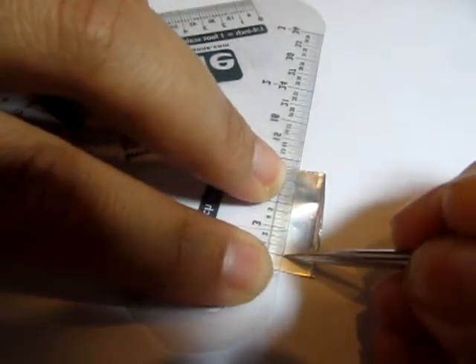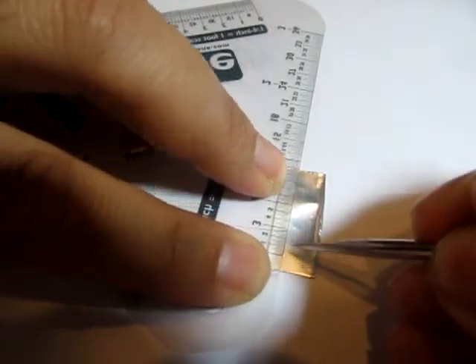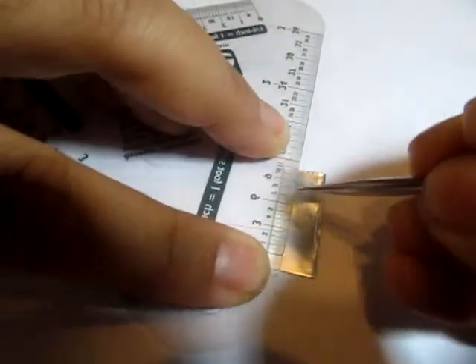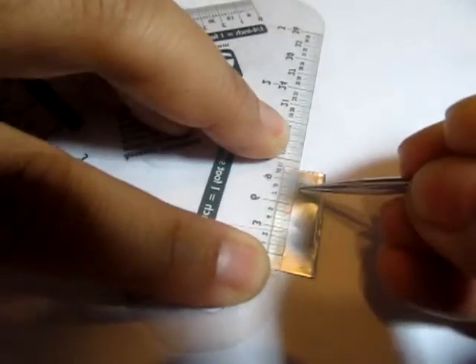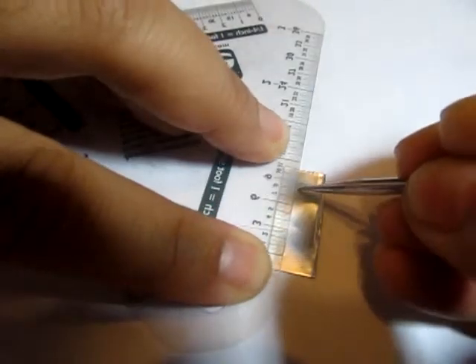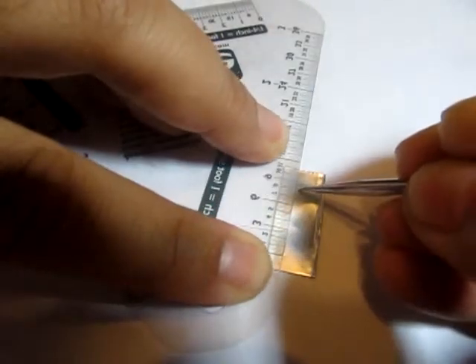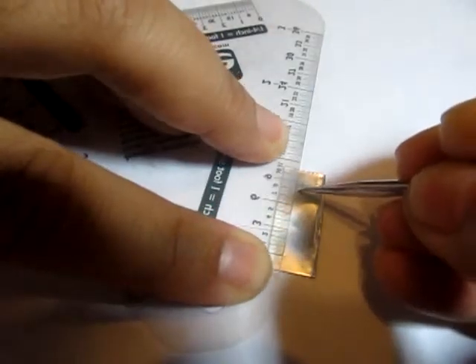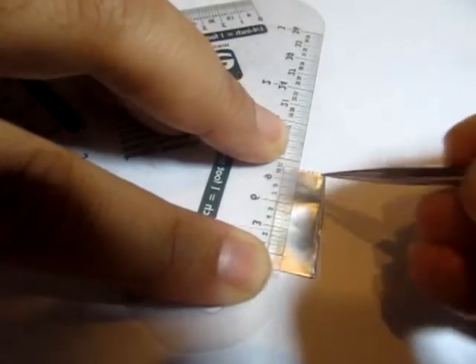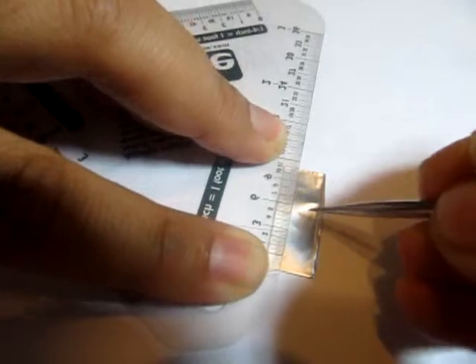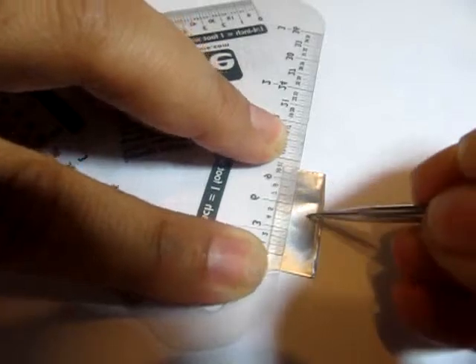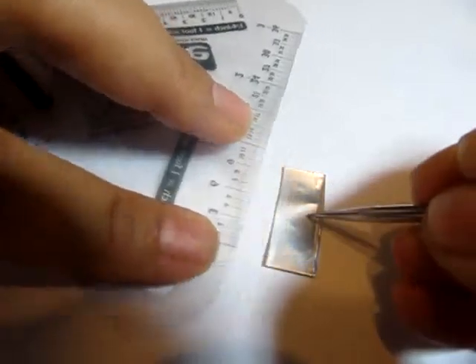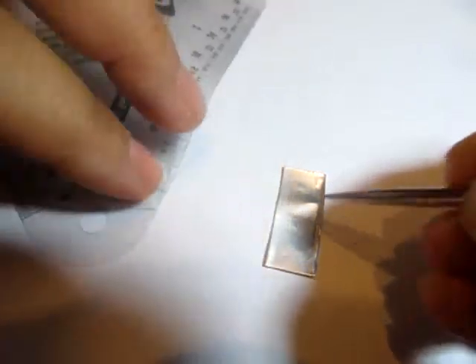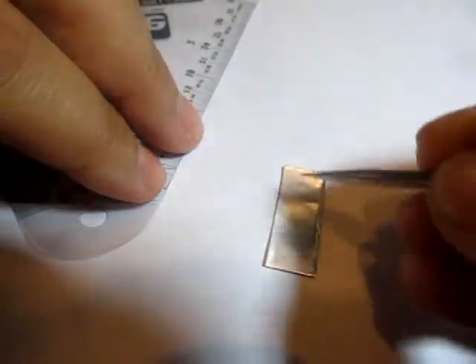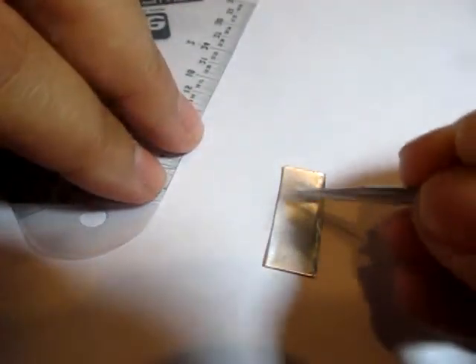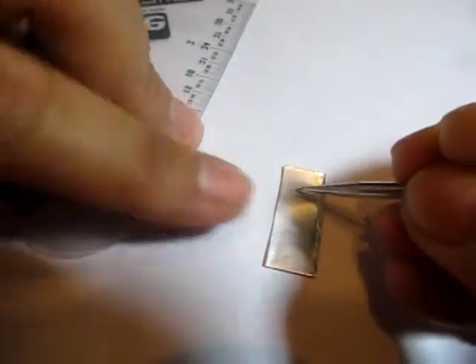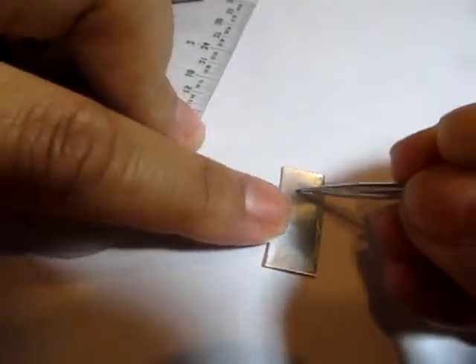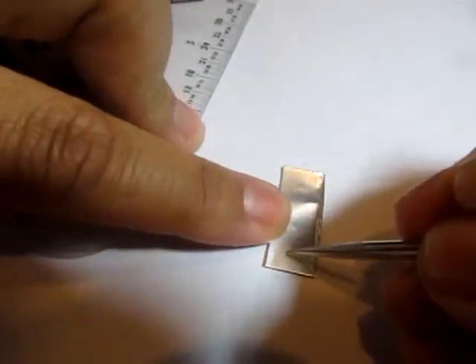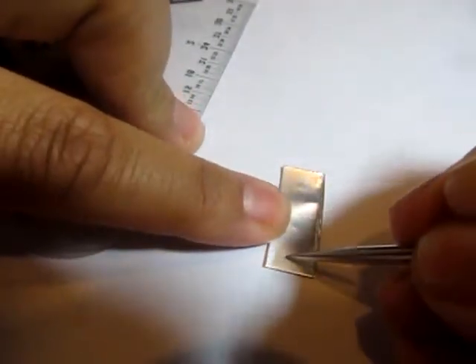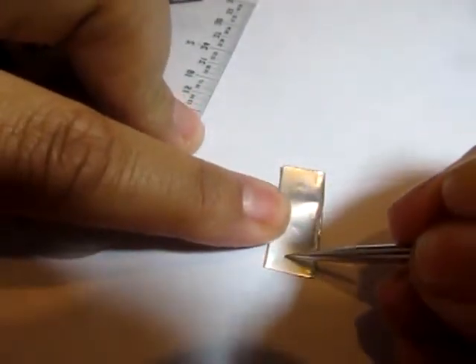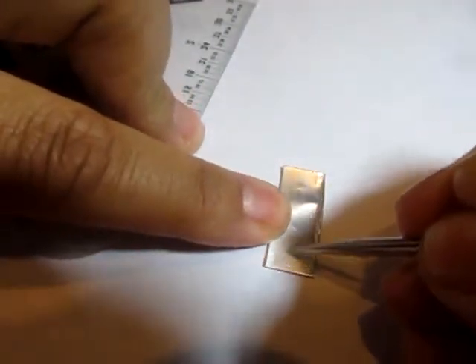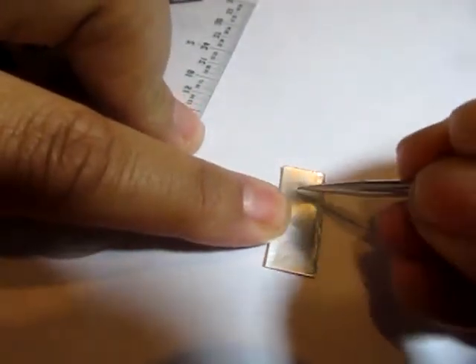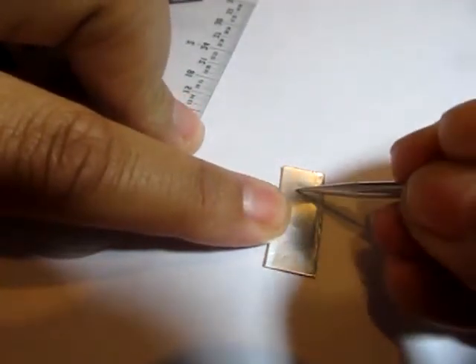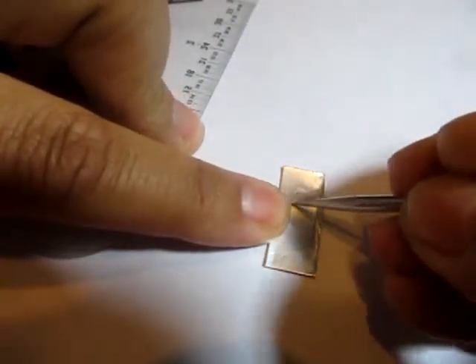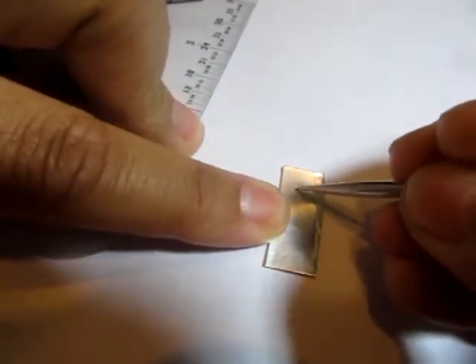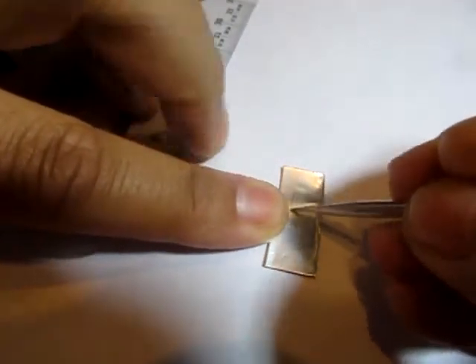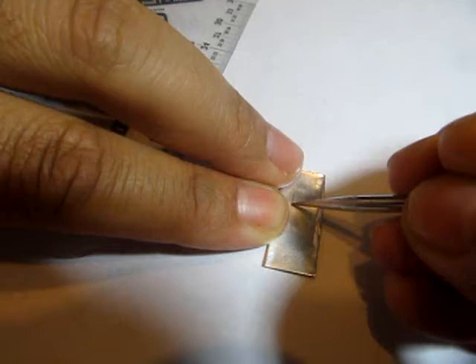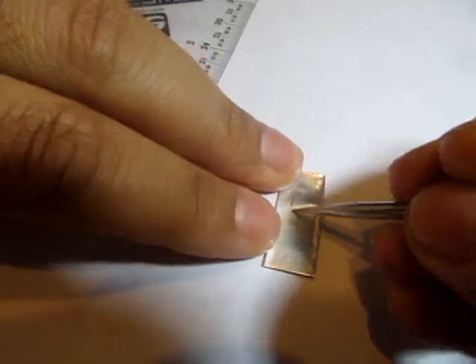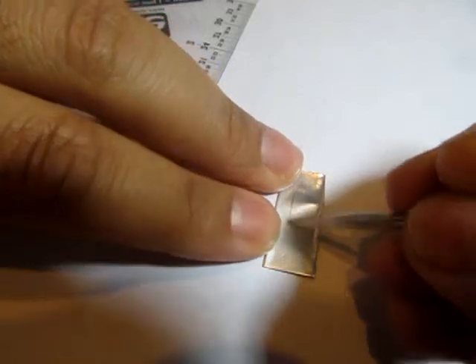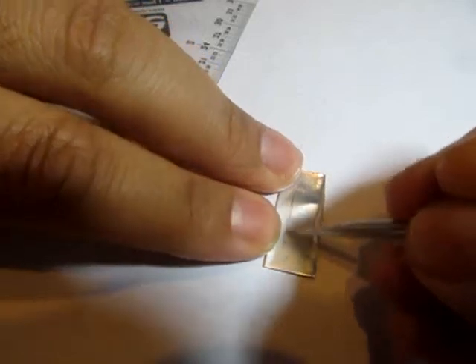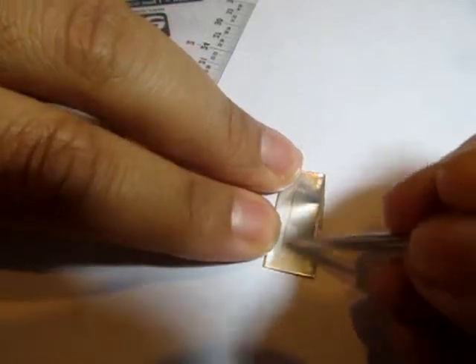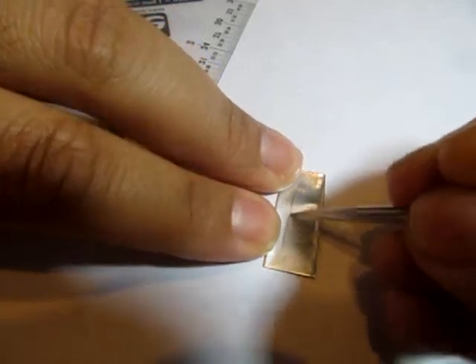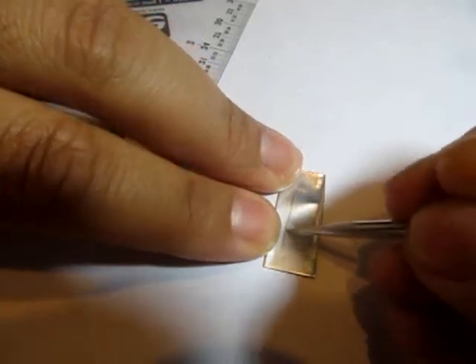Leave a little space at the bottom — you're going to want to put a tab in later. This tab will help the knife blade go into the clay for the handle.